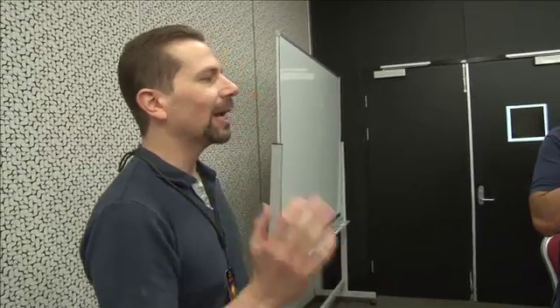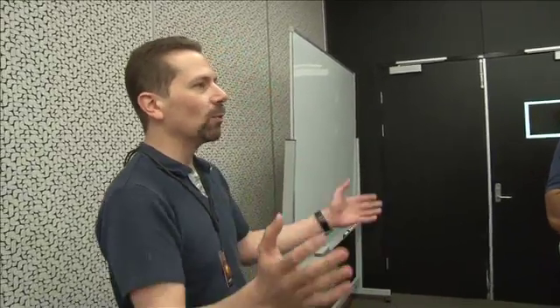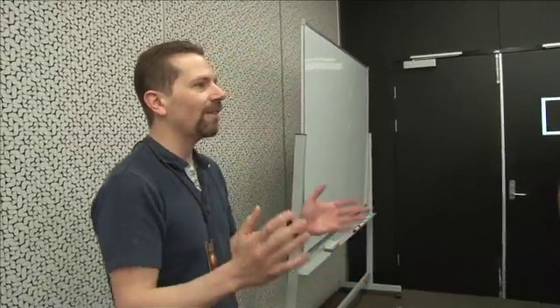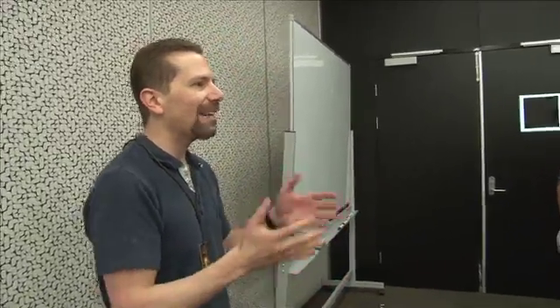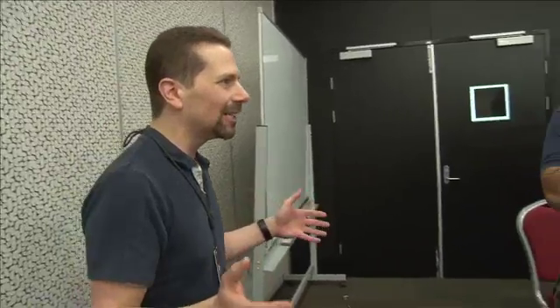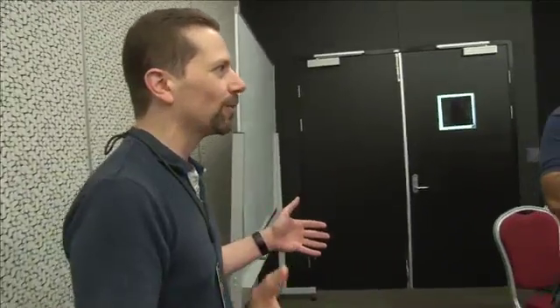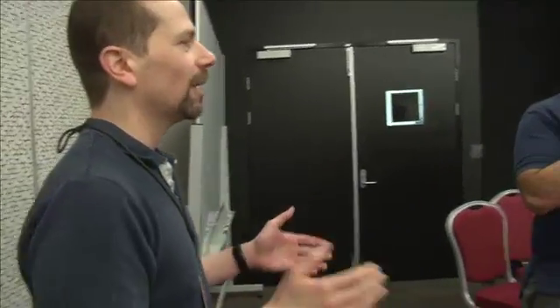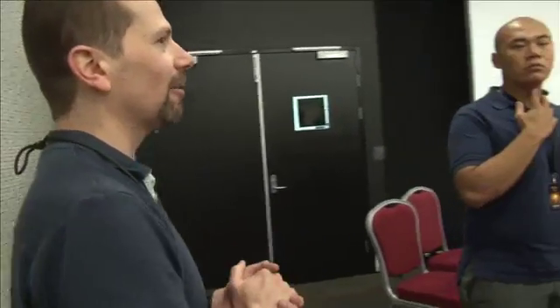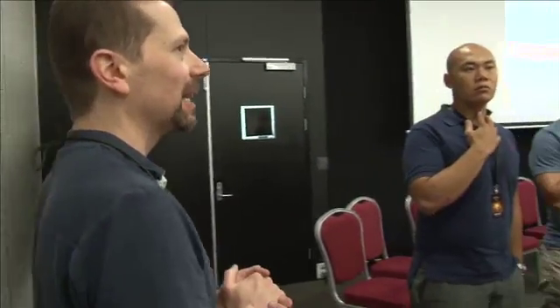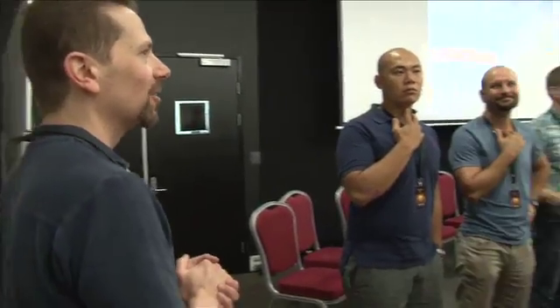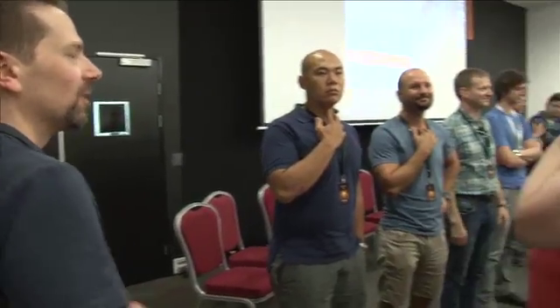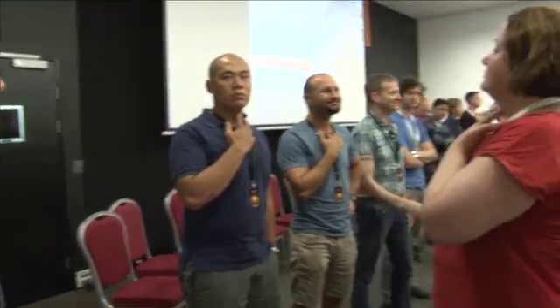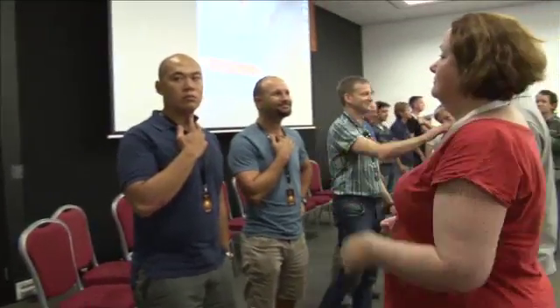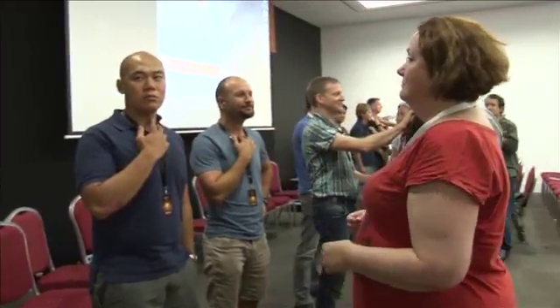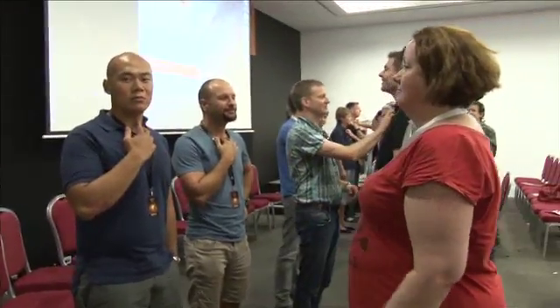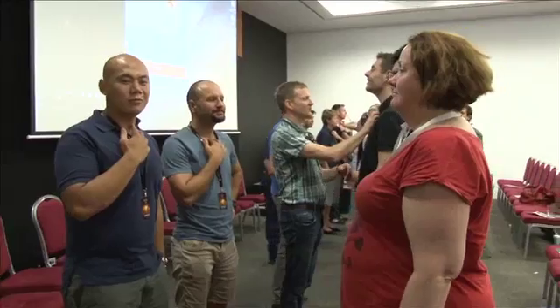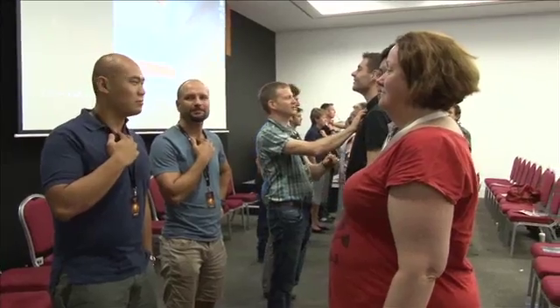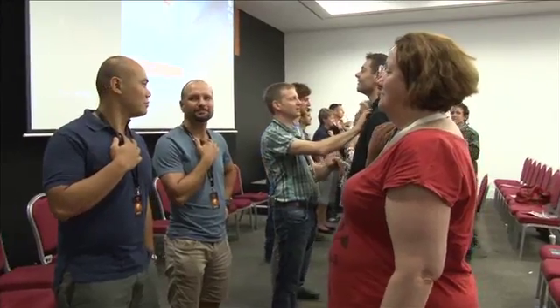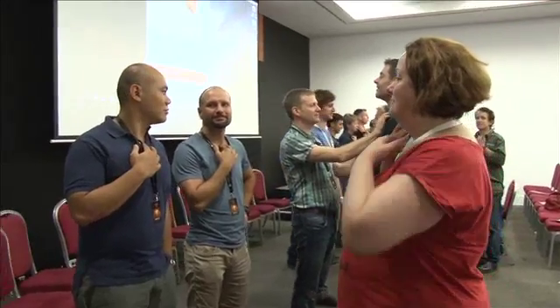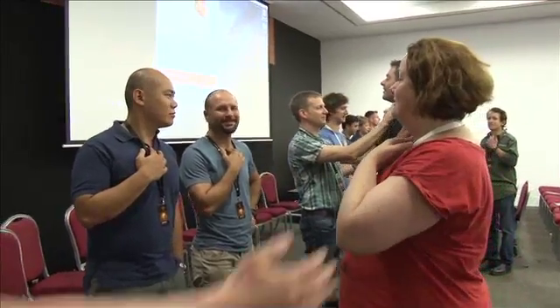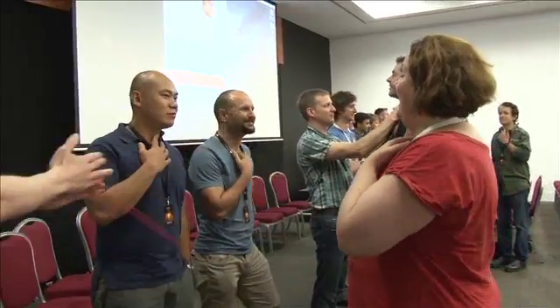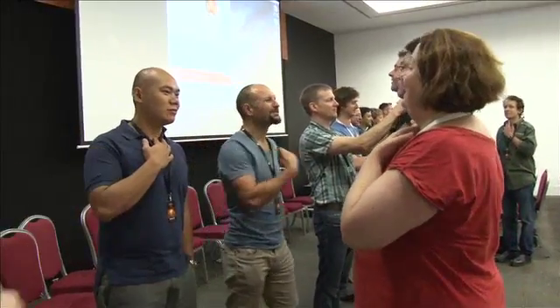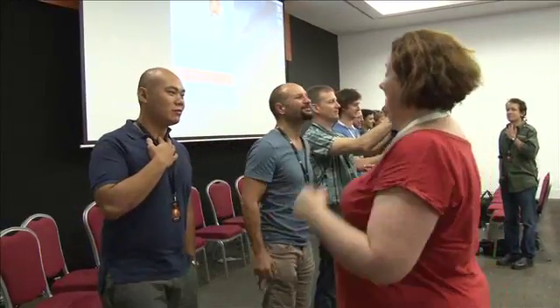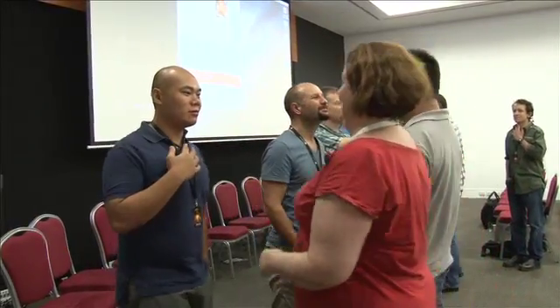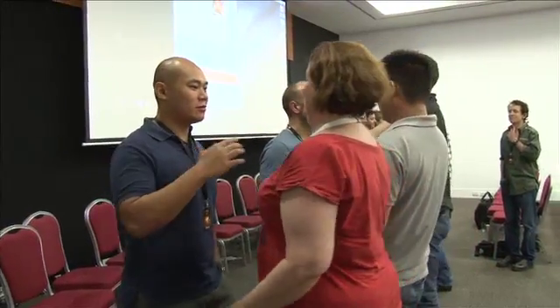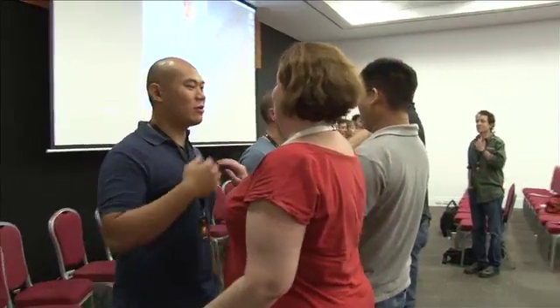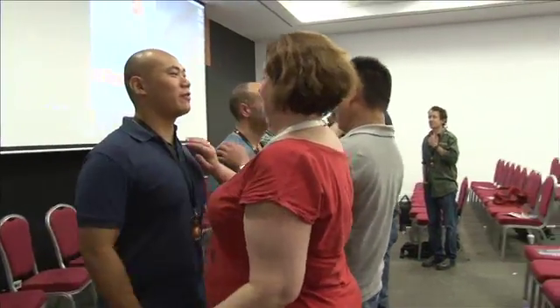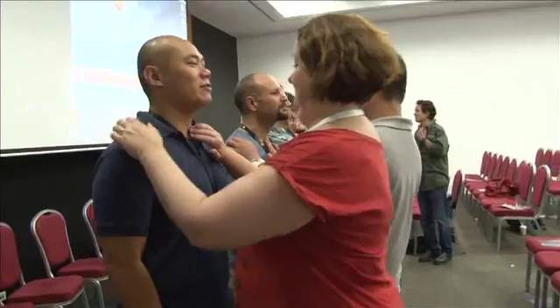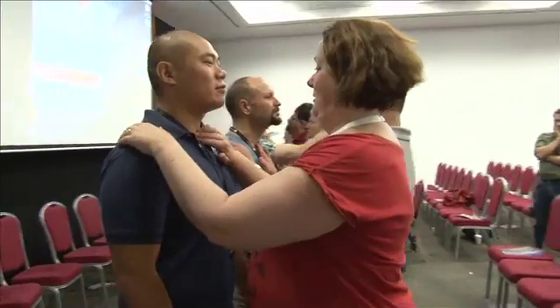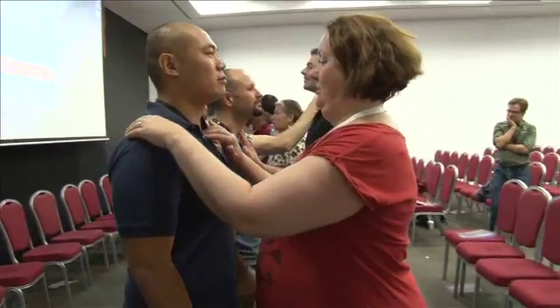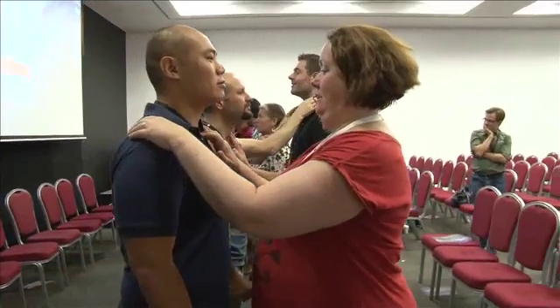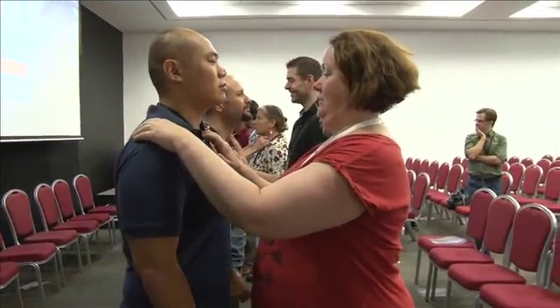I want everyone in this room to find their own cricothyroid membrane. Put your hands on your neck — you should know where your own is. So if they're not getting it, tell them they're wrong.